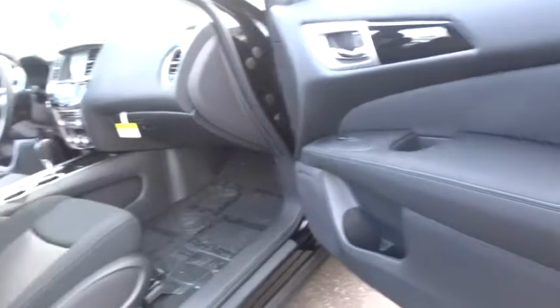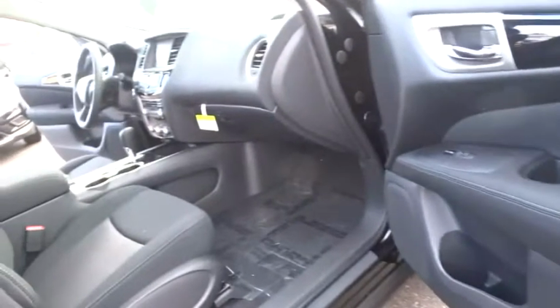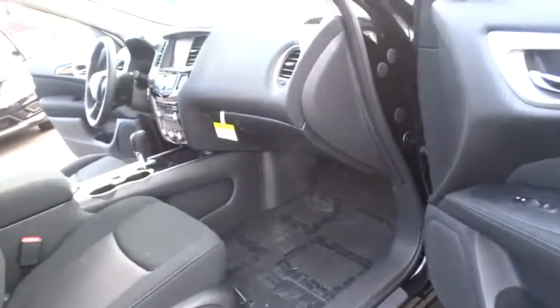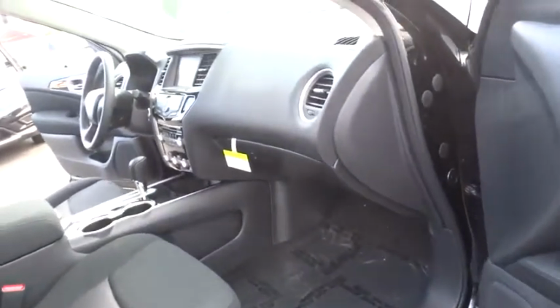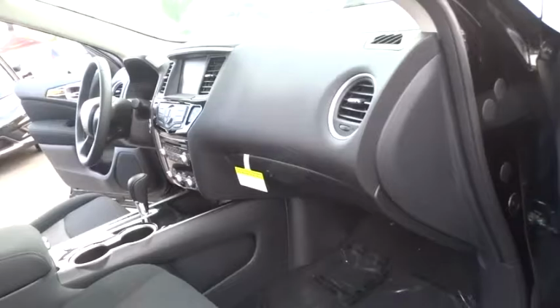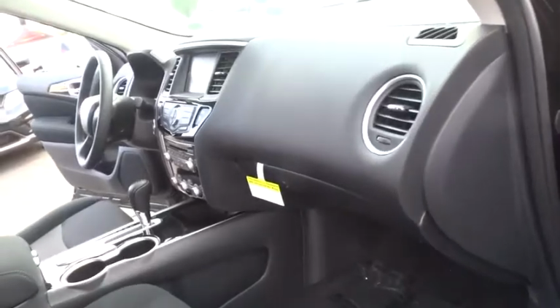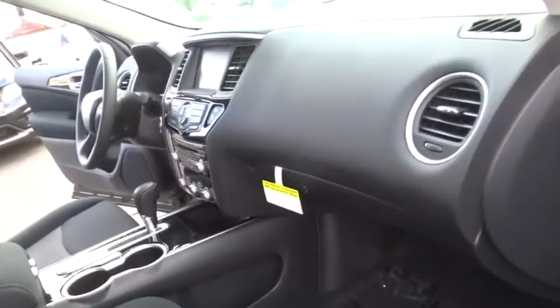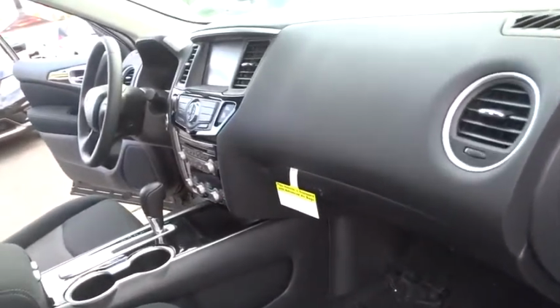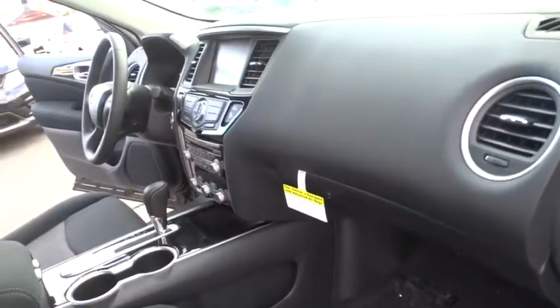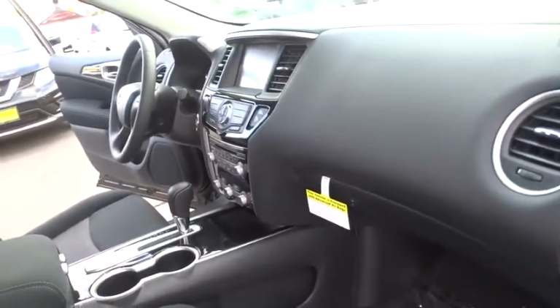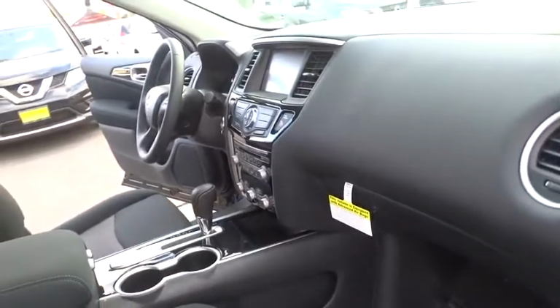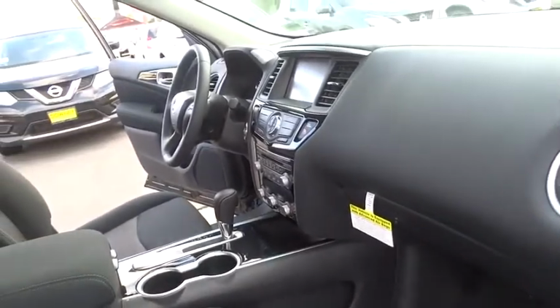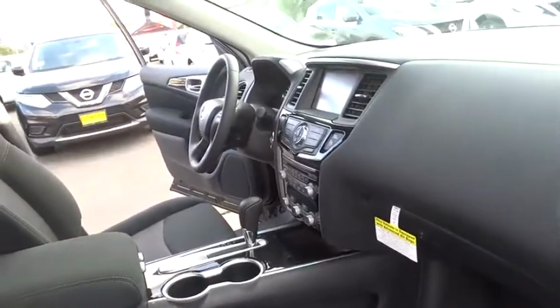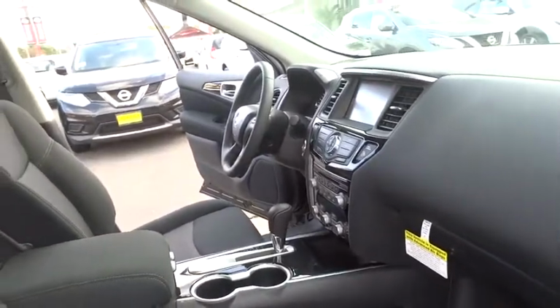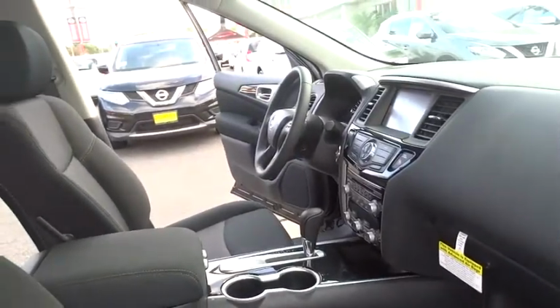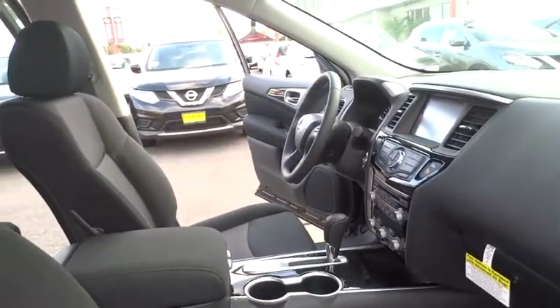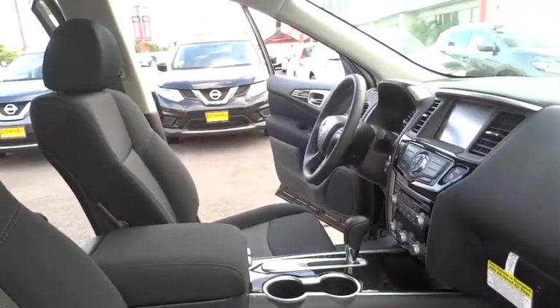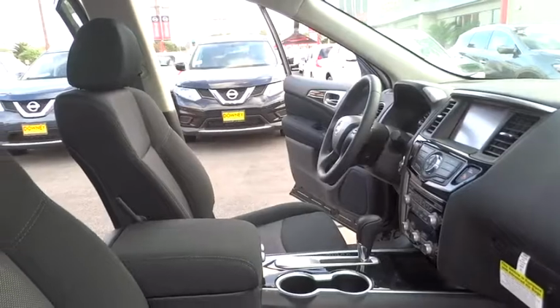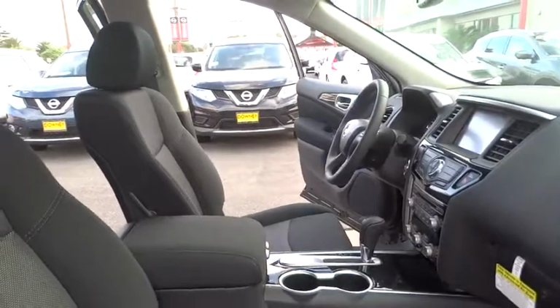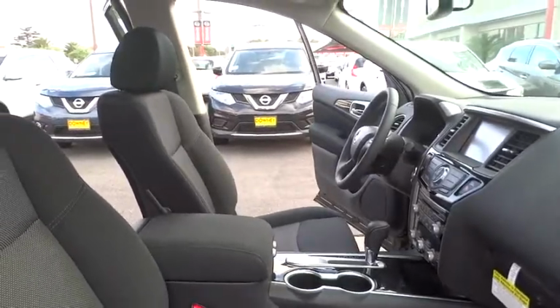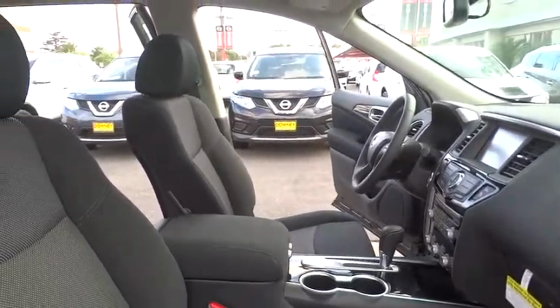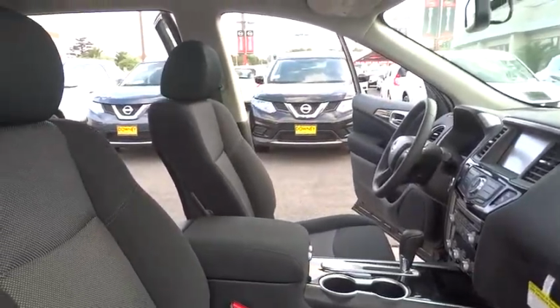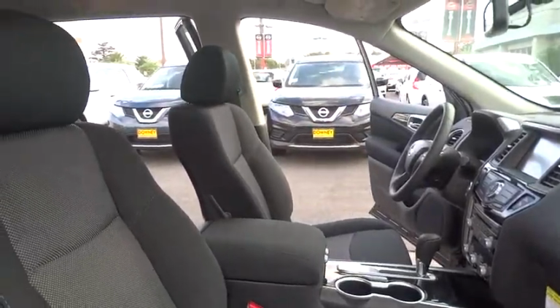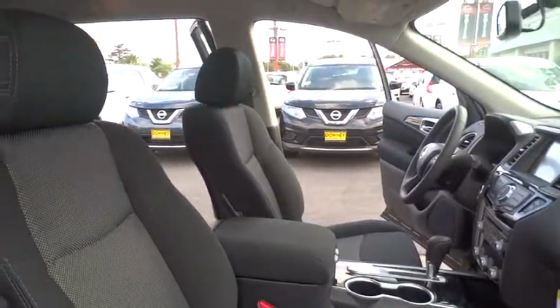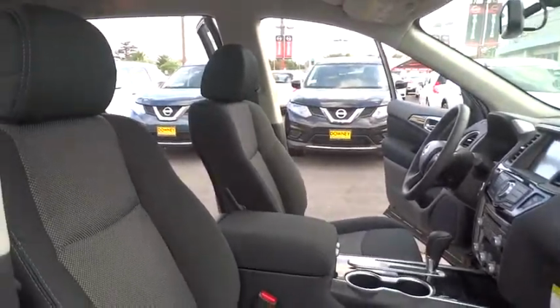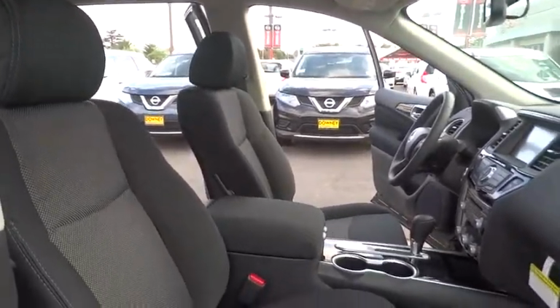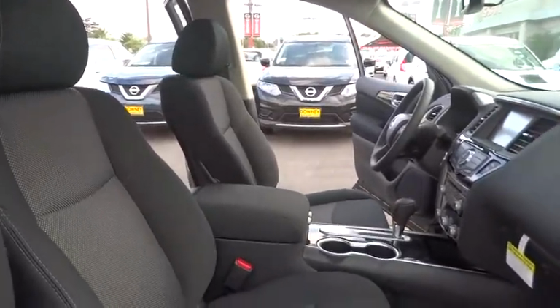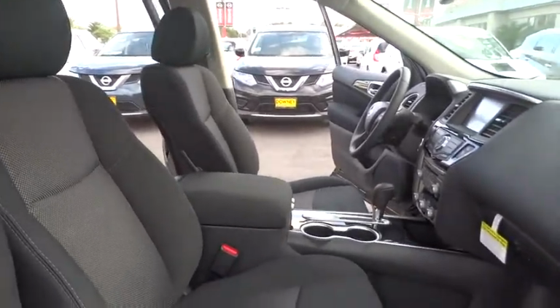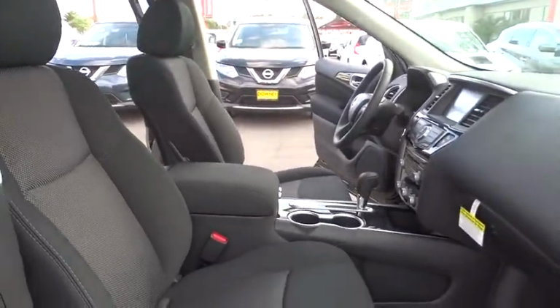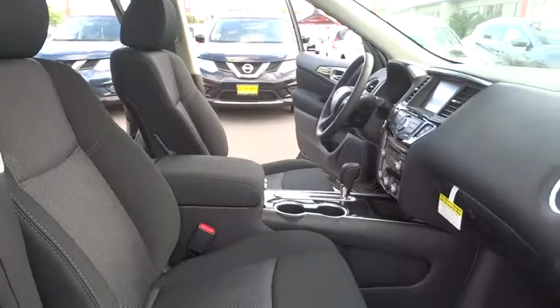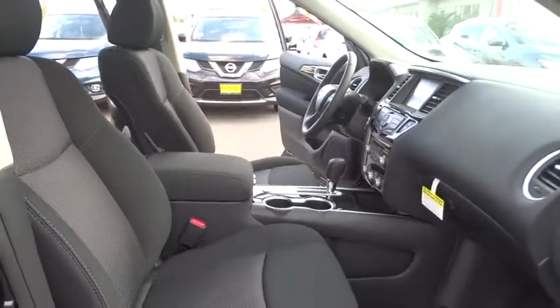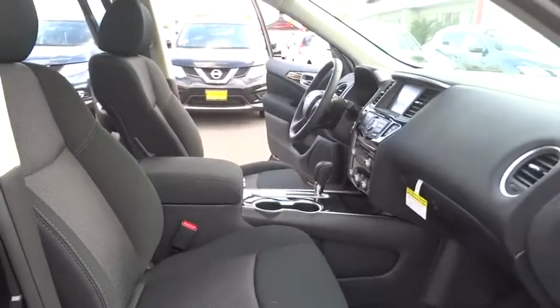Bluetooth, power steering, adjustable steering wheel, aluminum wheels, auto dimming rear view mirror, cruise control, keyless start, four wheel disc brakes, climate control, universal garage door opener, AM FM stereo radio.